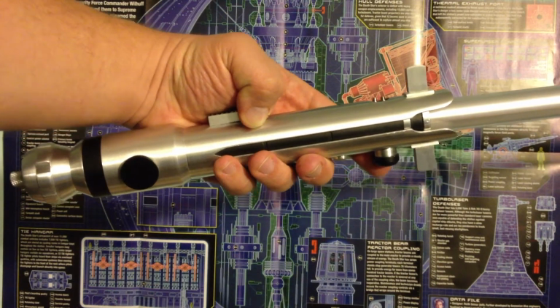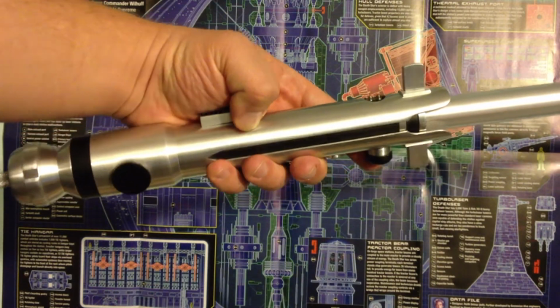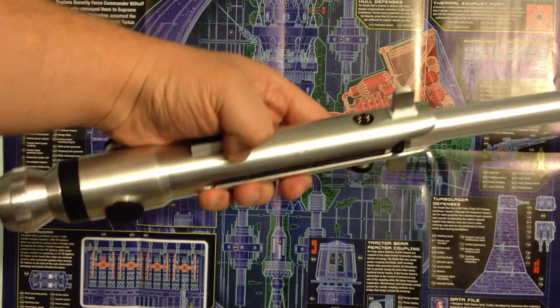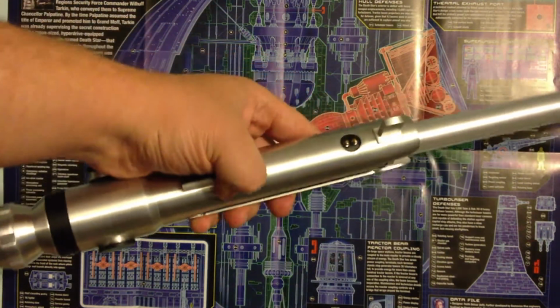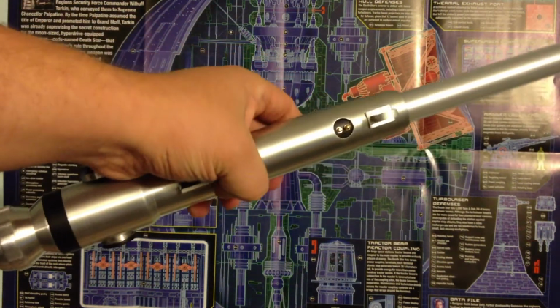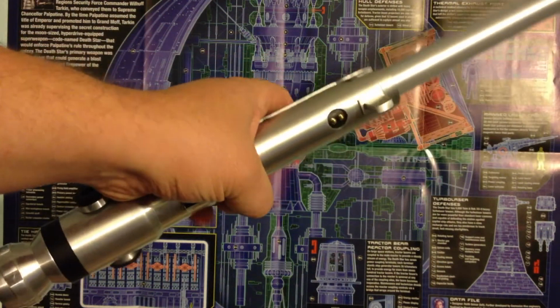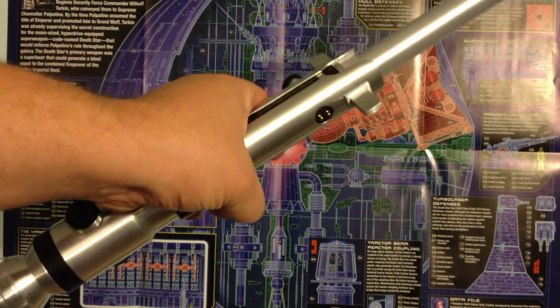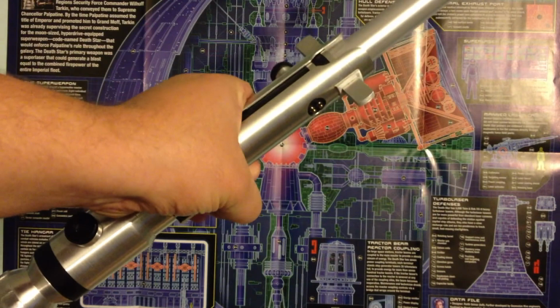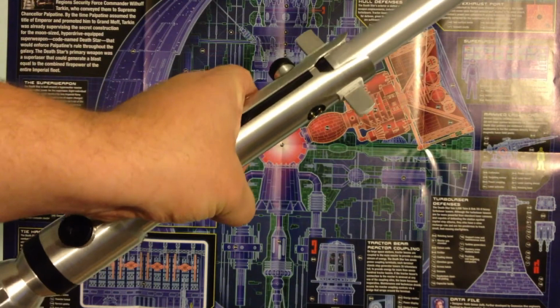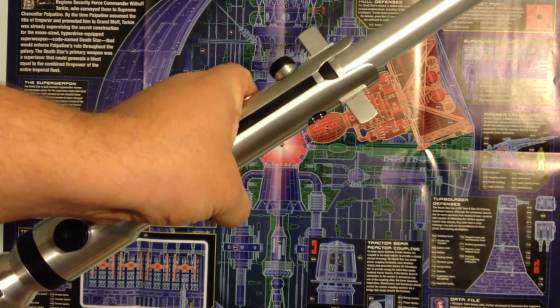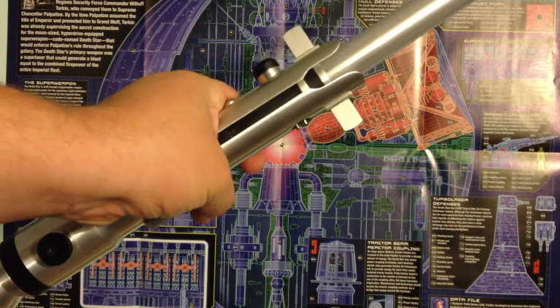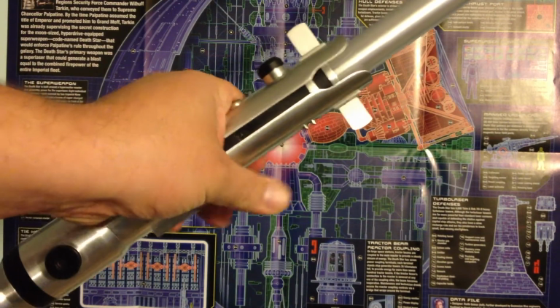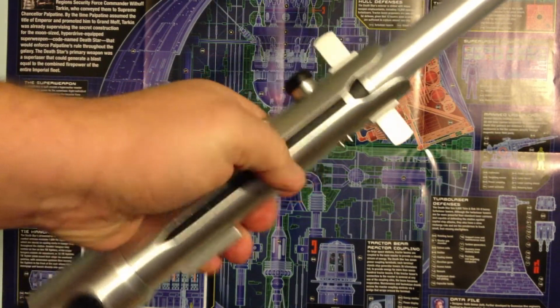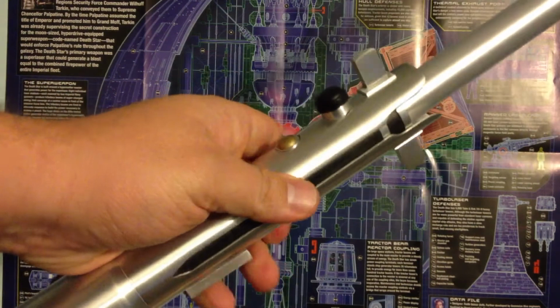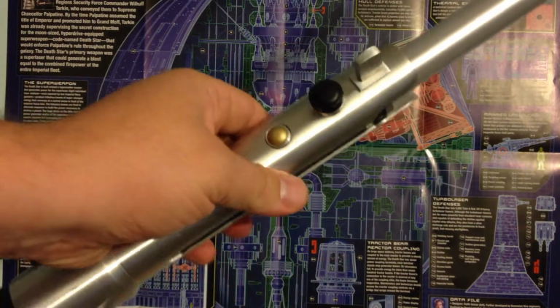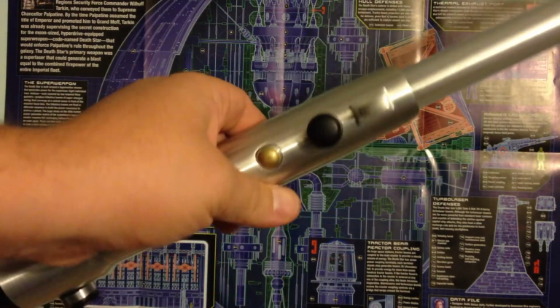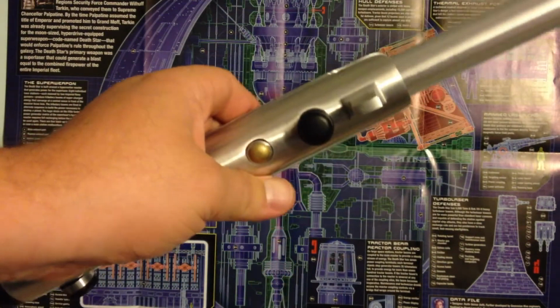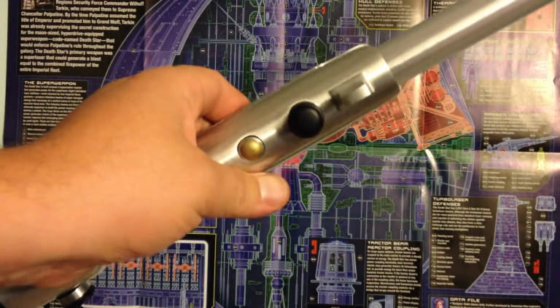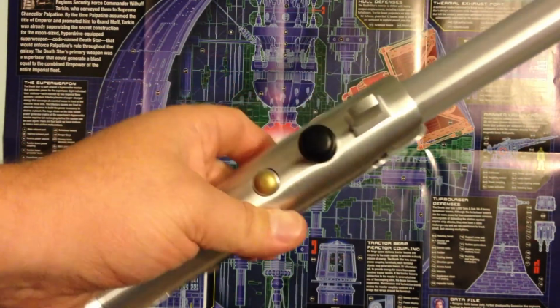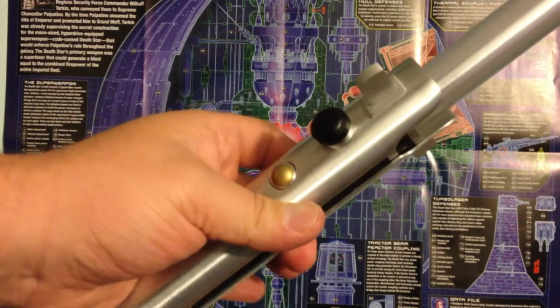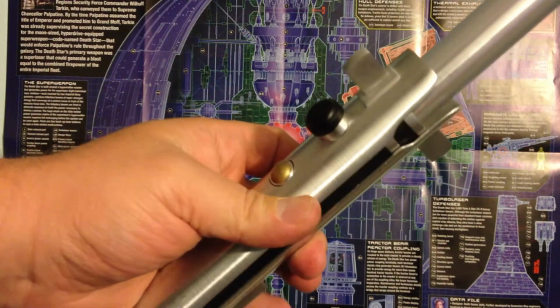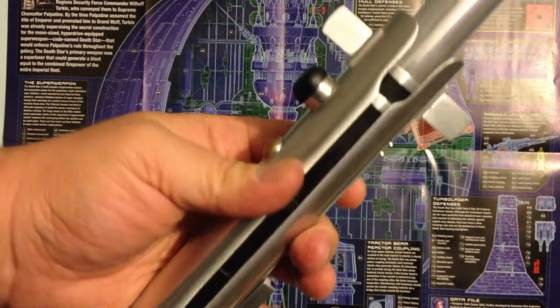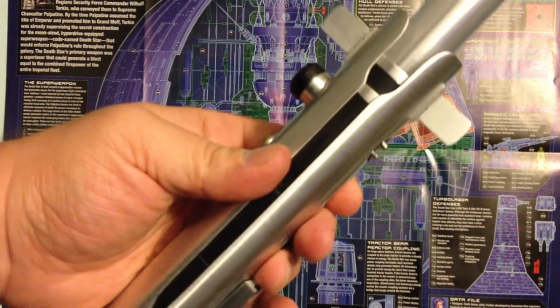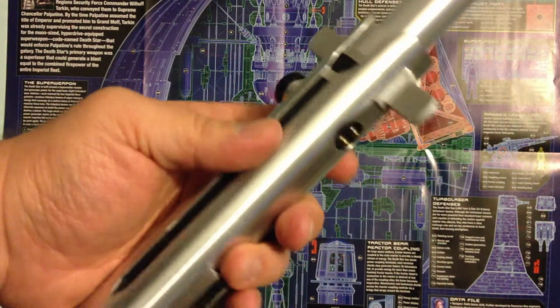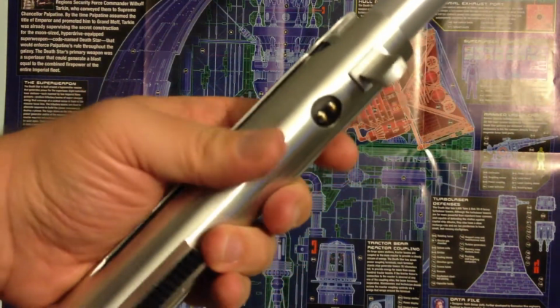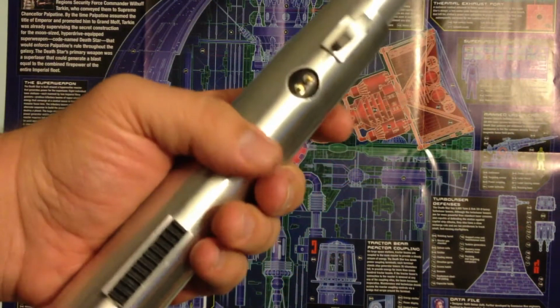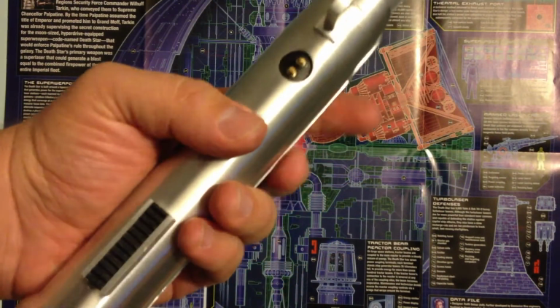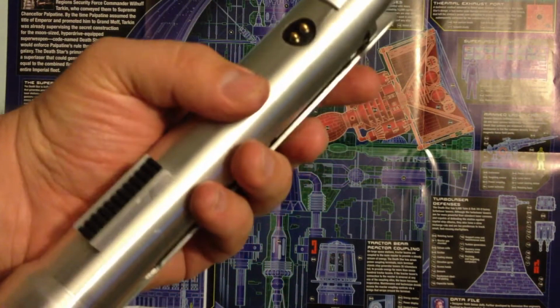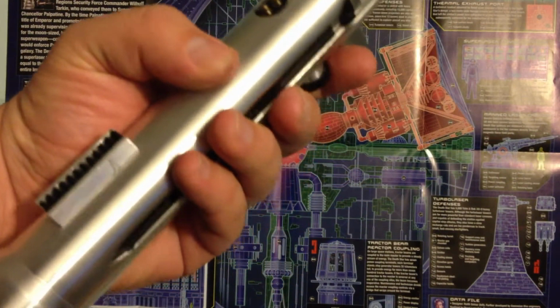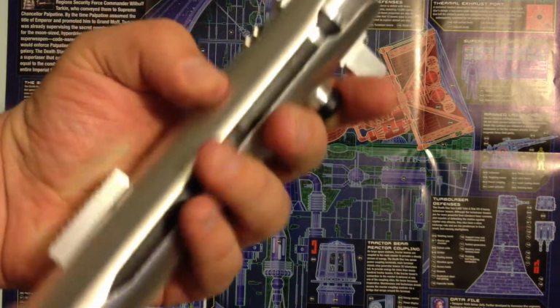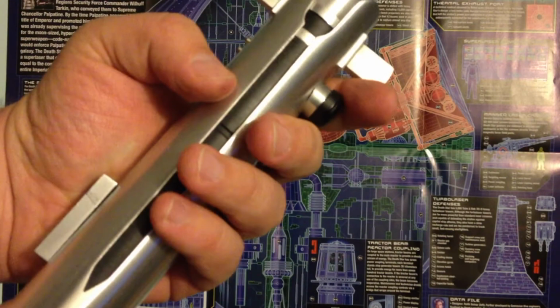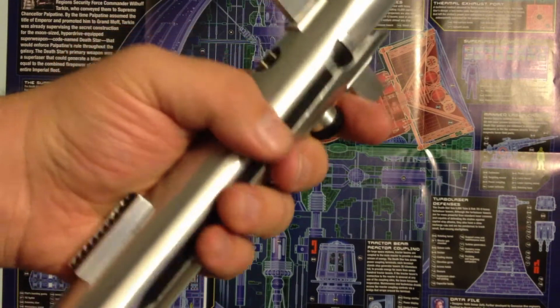Hey everybody, this is Industrial Action, and I am bringing to you today another saber. This is a Nocturne Armory Ahsoka Tano, so this is something that I actually have had in my collection for a long time, and just finished up the install.